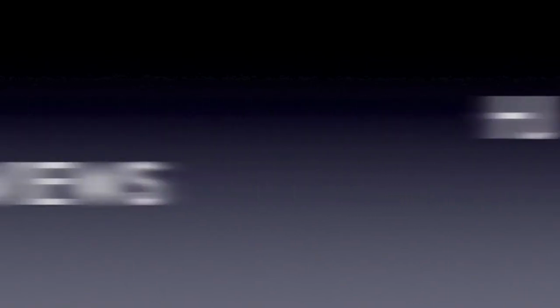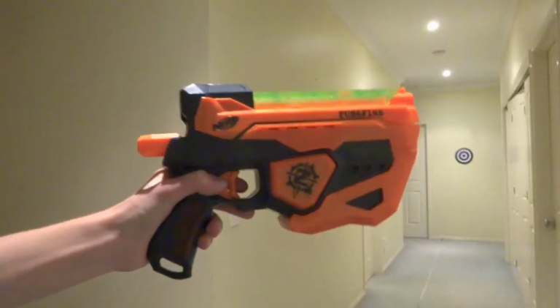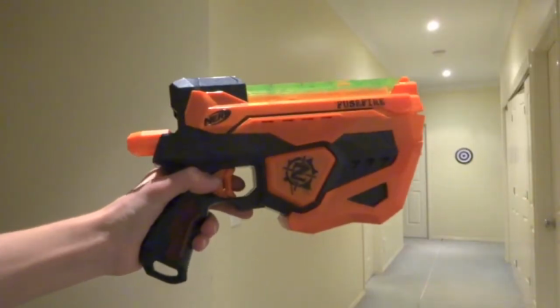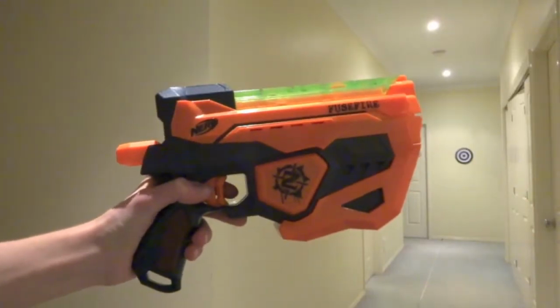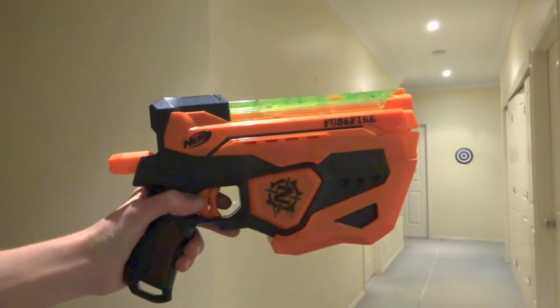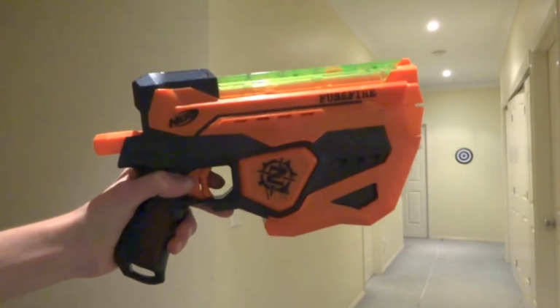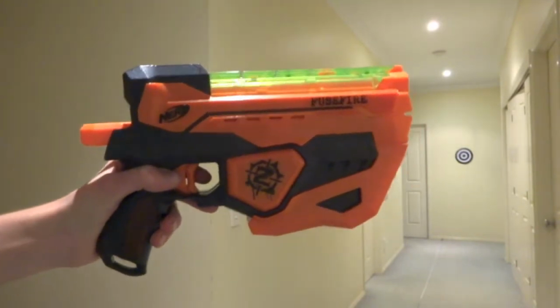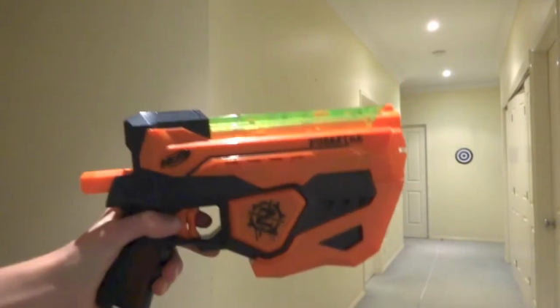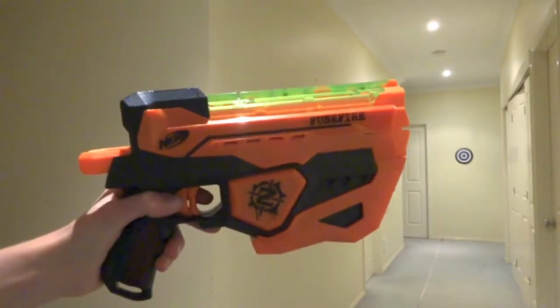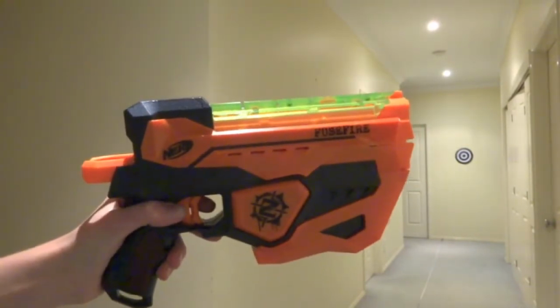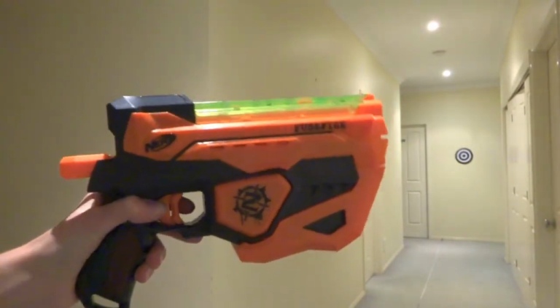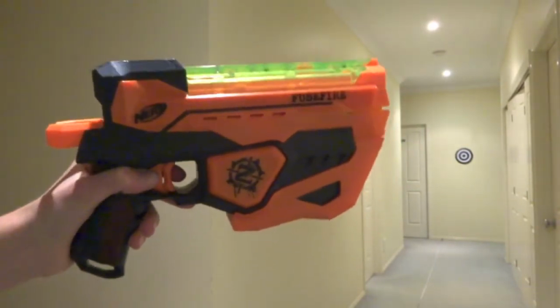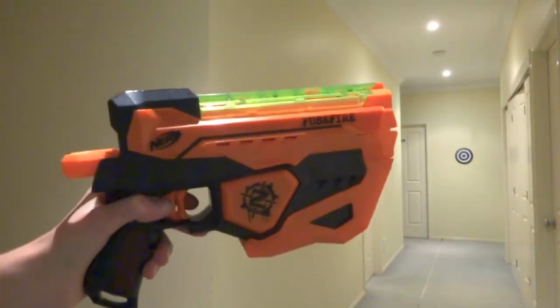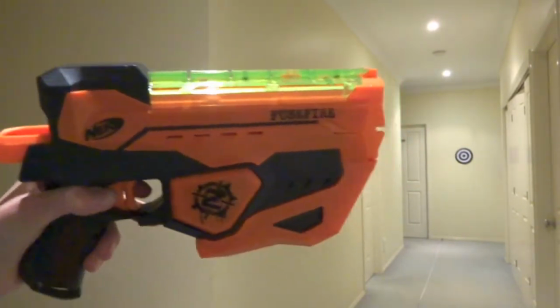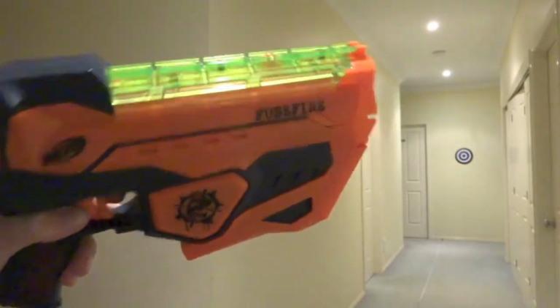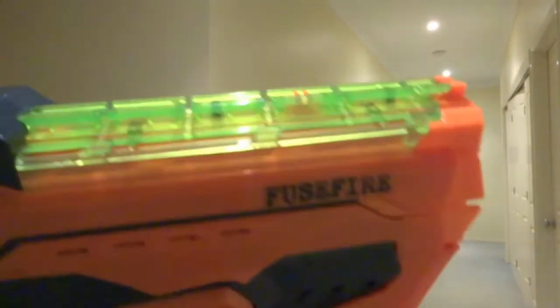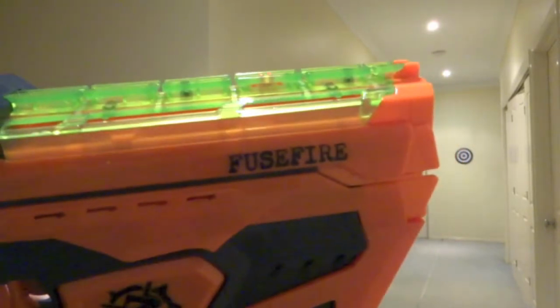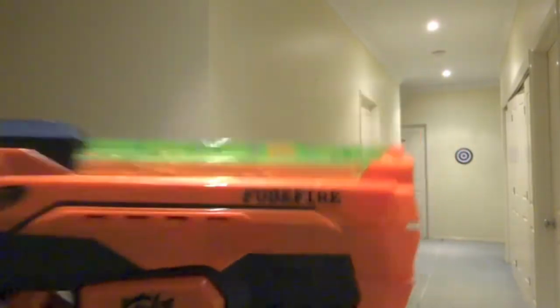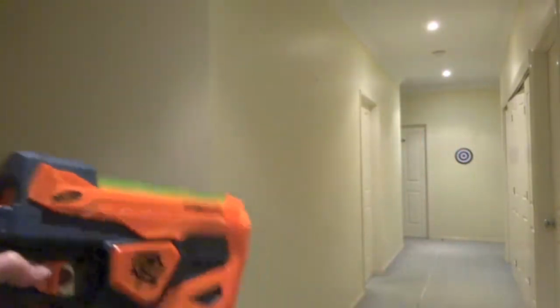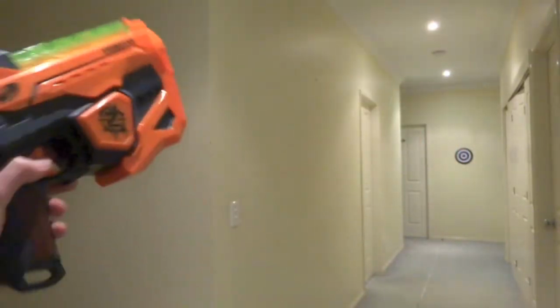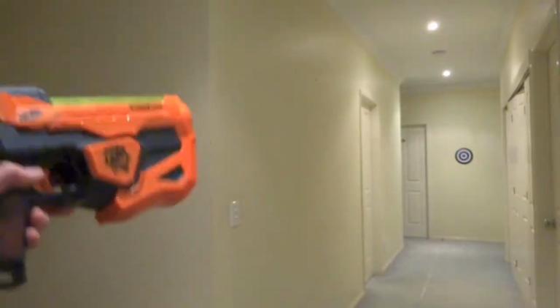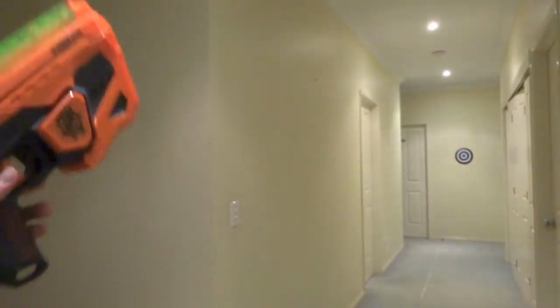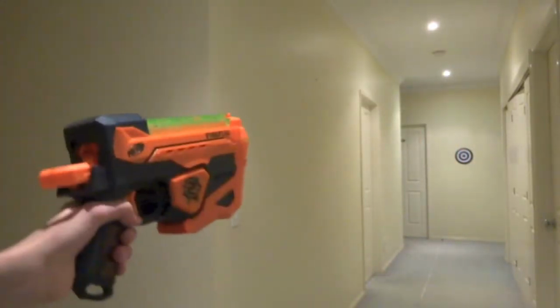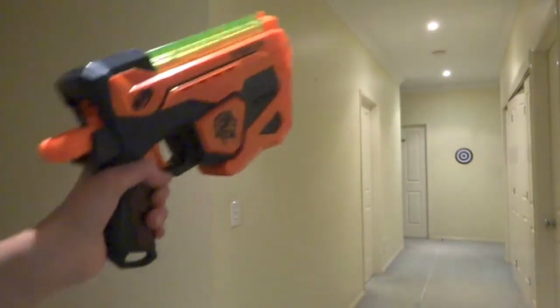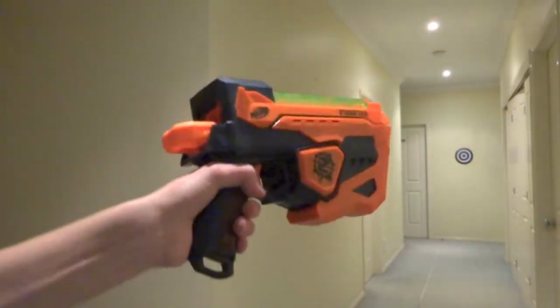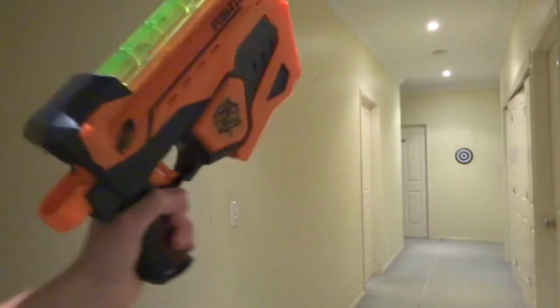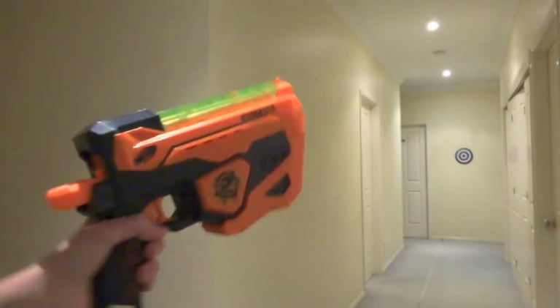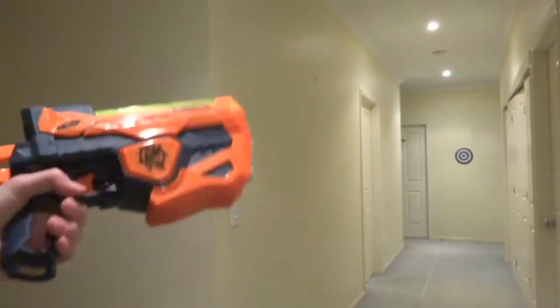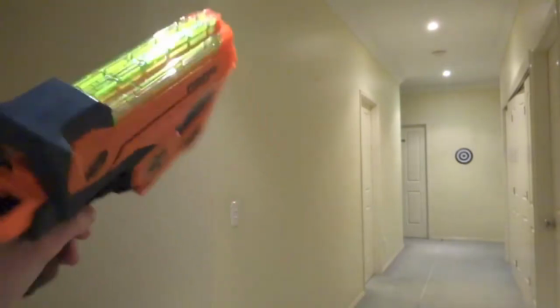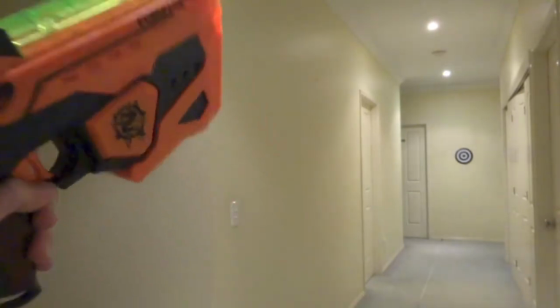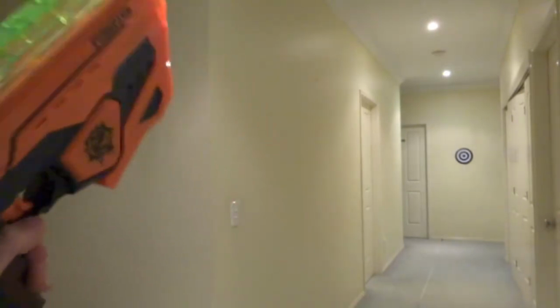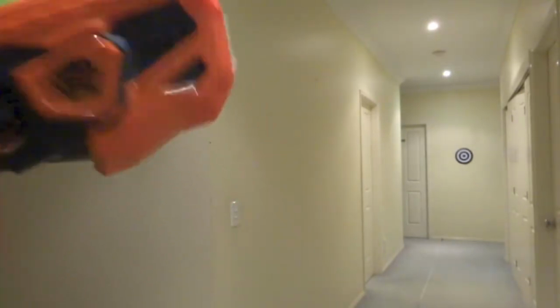This is Hayshare Reviews and today we're going to be doing a firing and accuracy test of the Nerf Zombie Strike Fuse Fire. I am pretty much seven meters away from the target which I'm aiming at, and I will have ten shots.